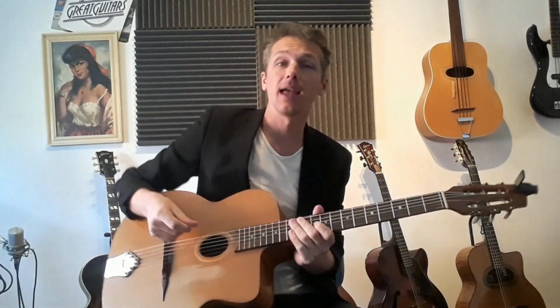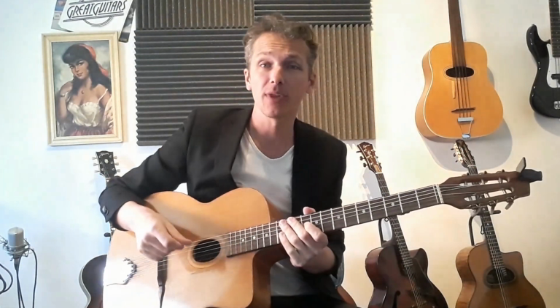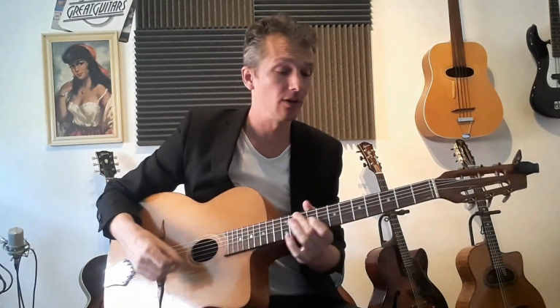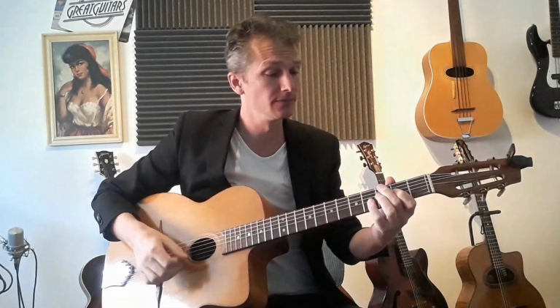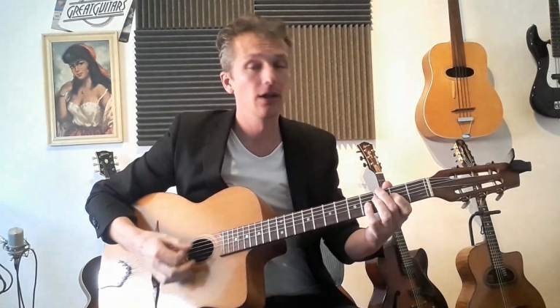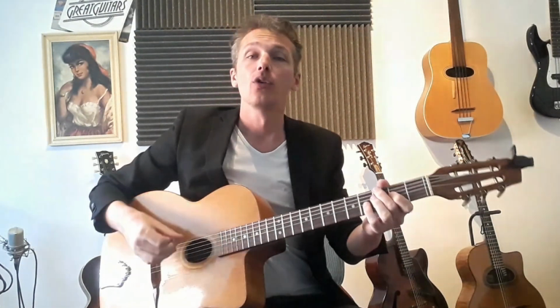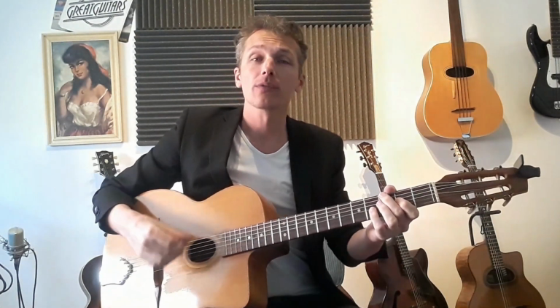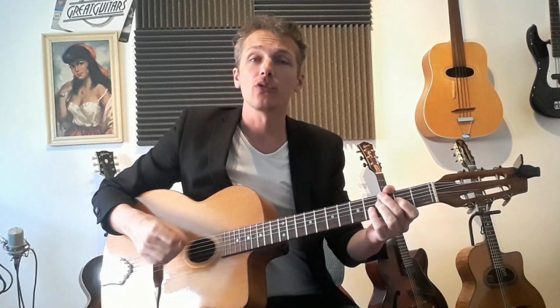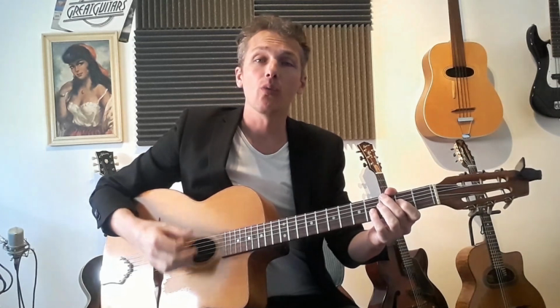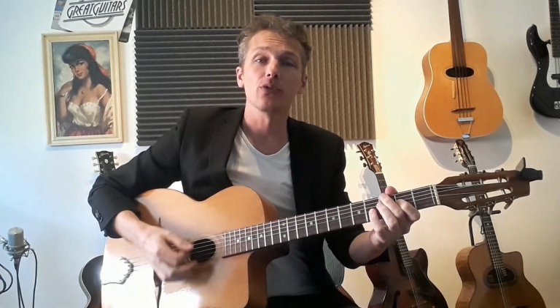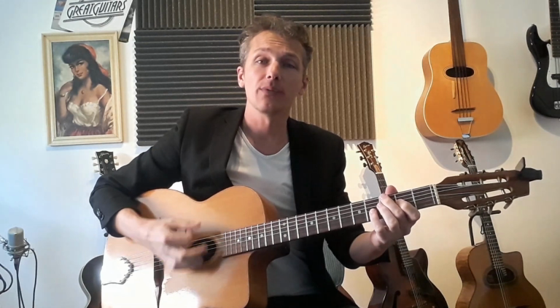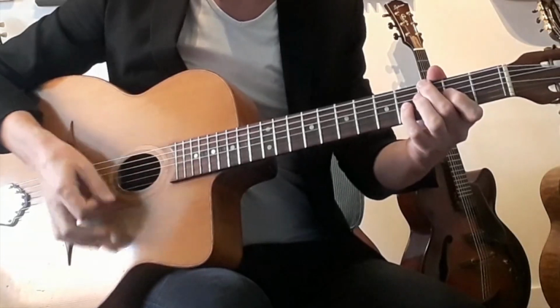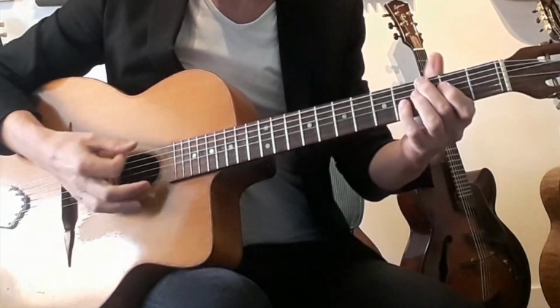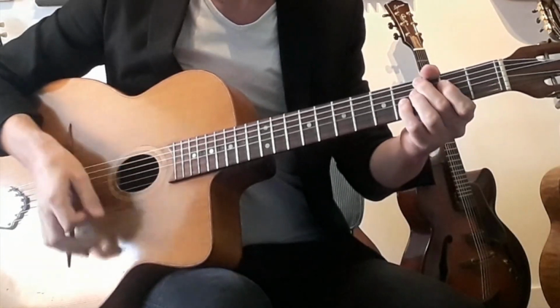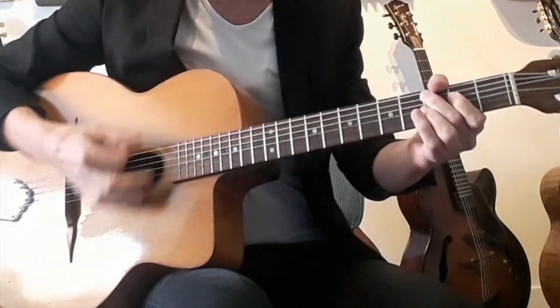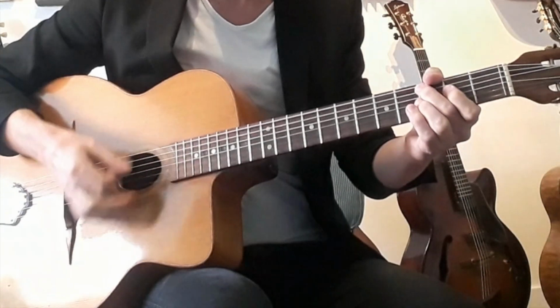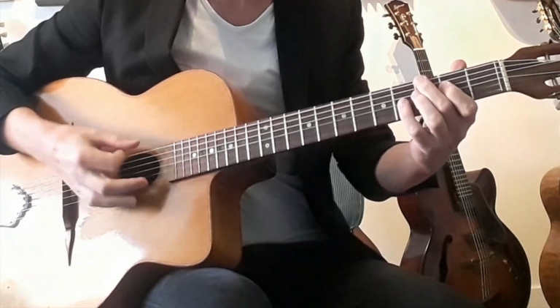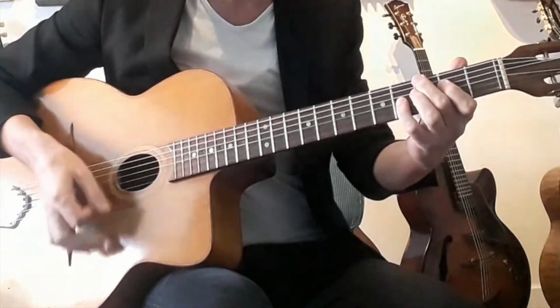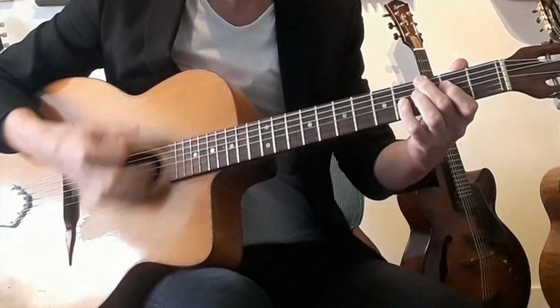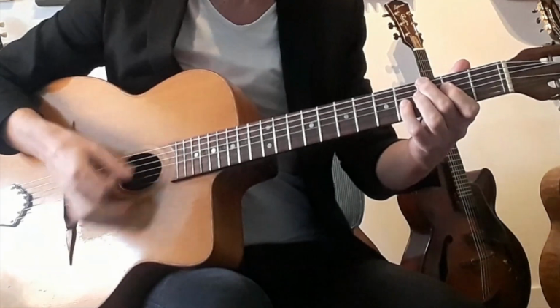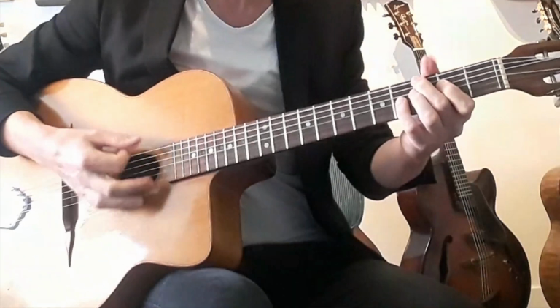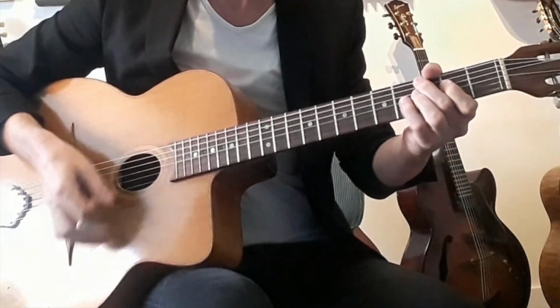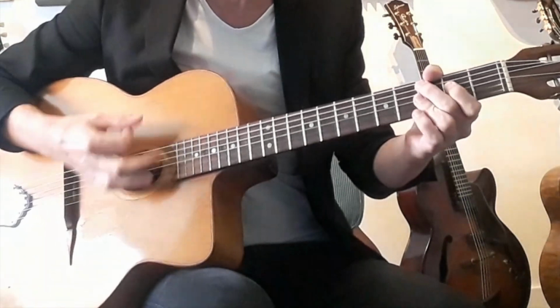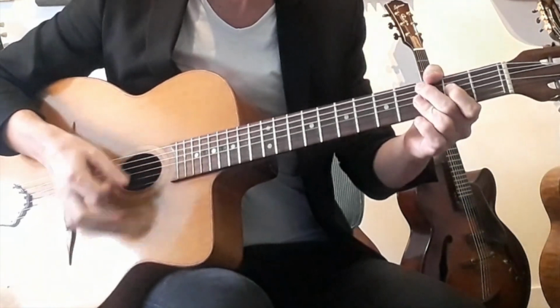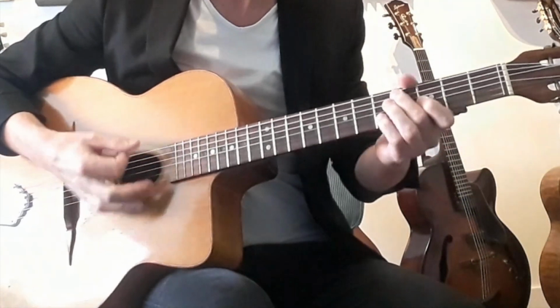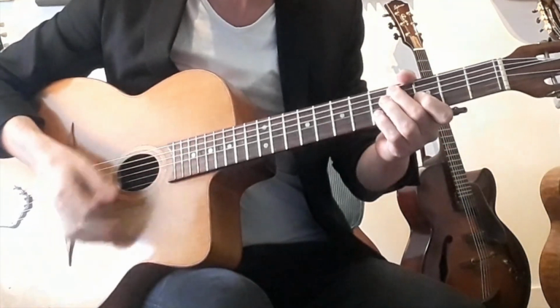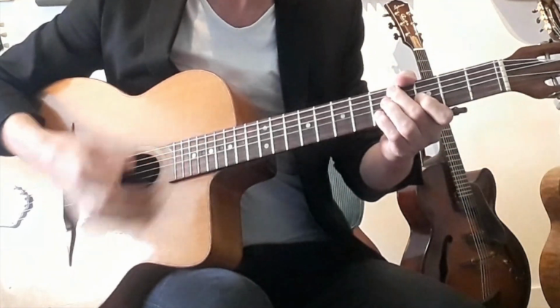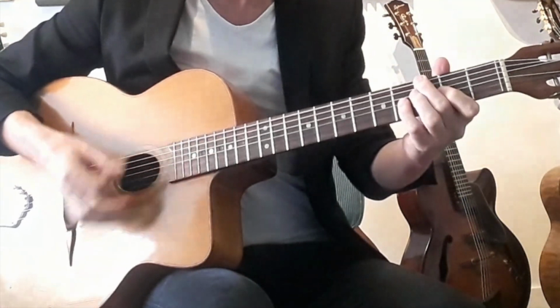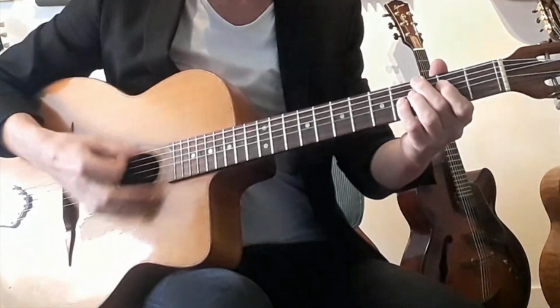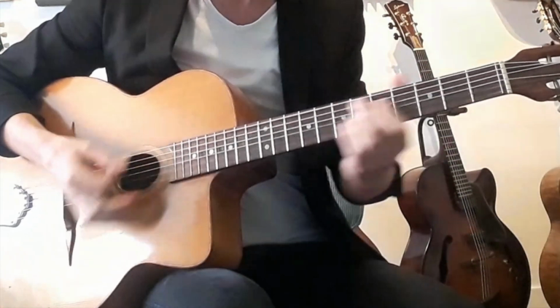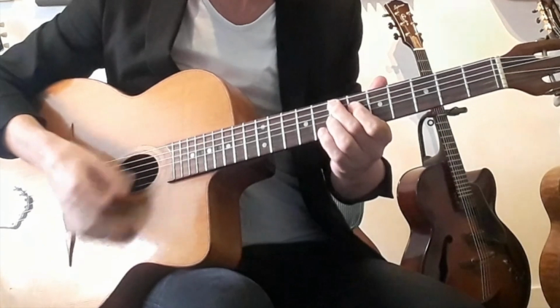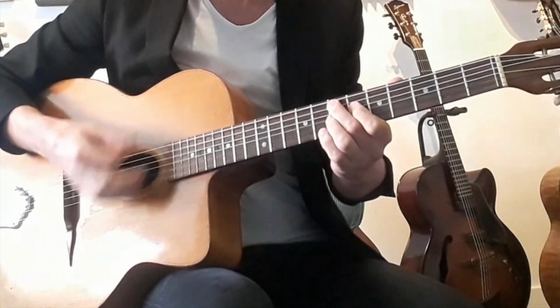I will play the example. Measures 1 through 8, and here it is — the turnaround ending starting in measure 9.